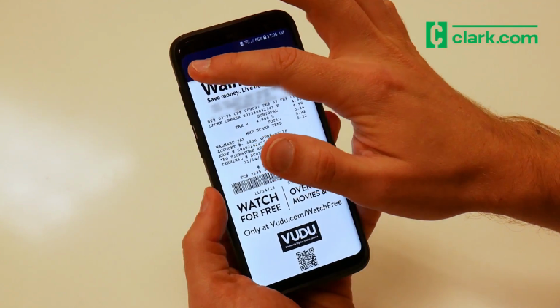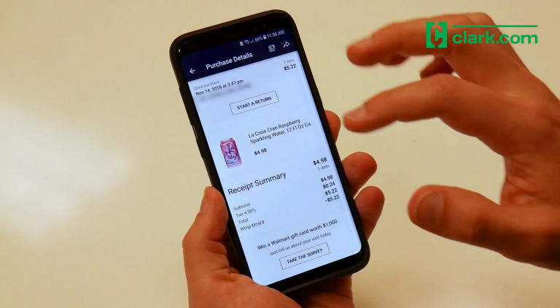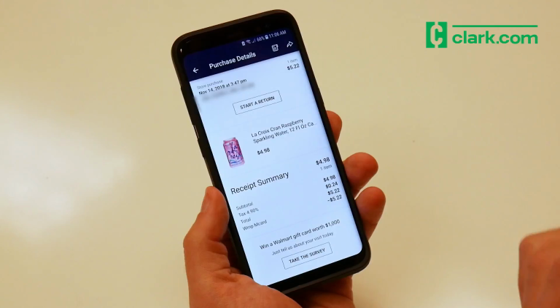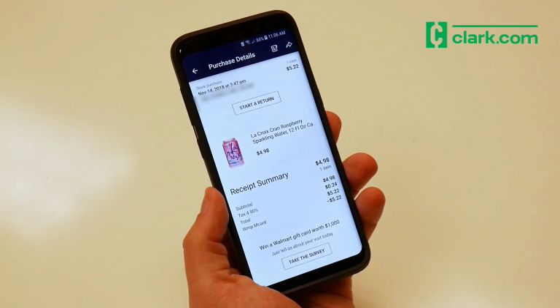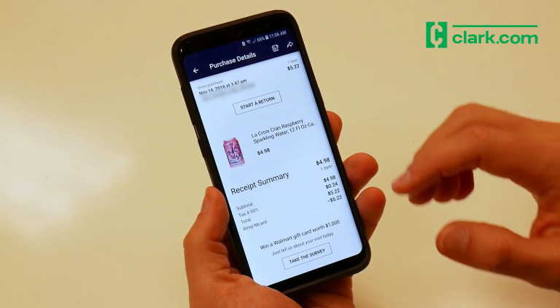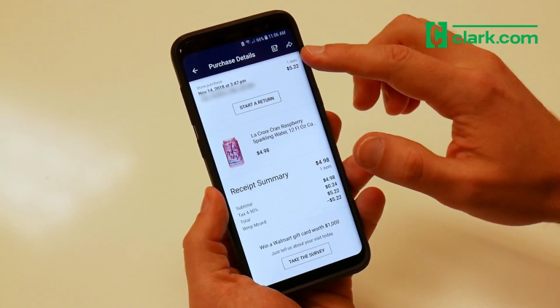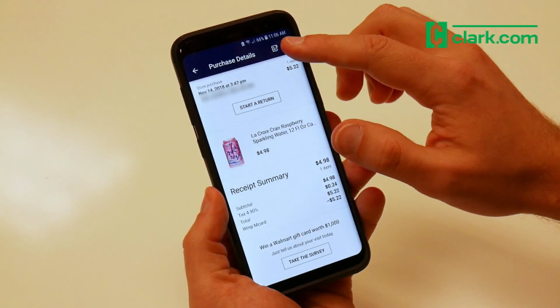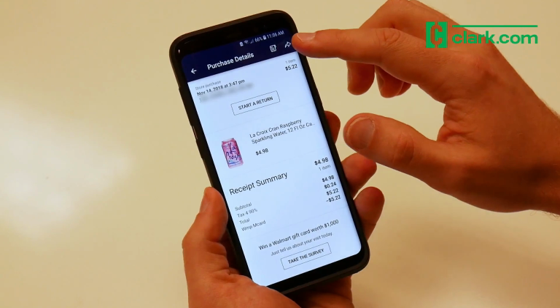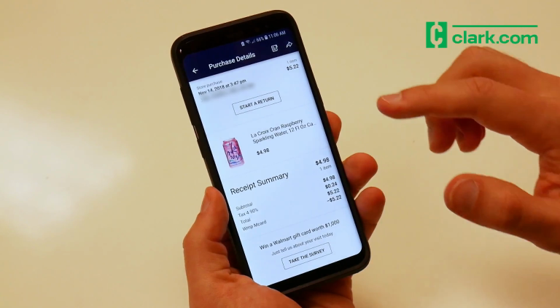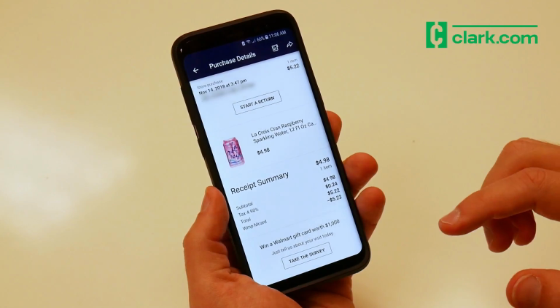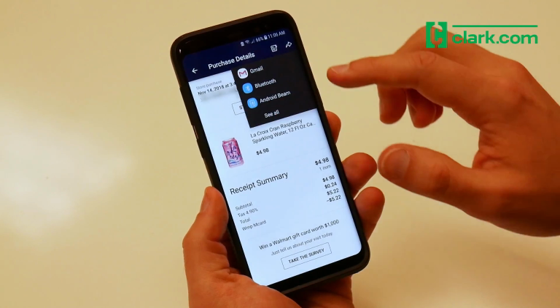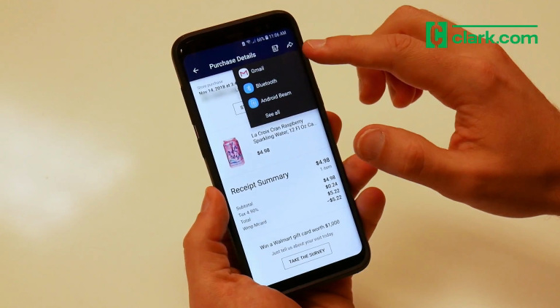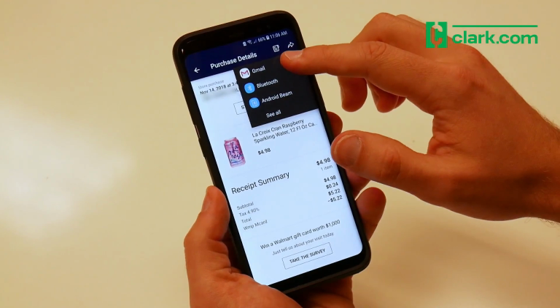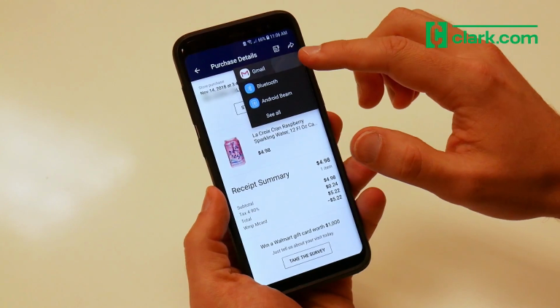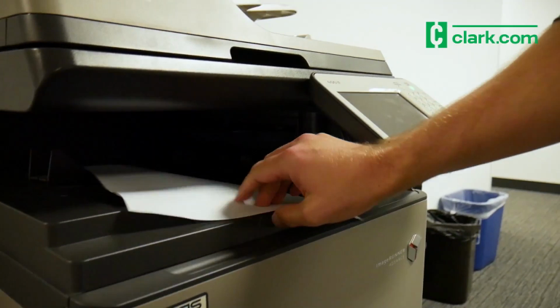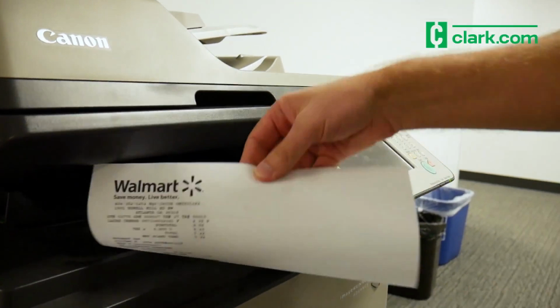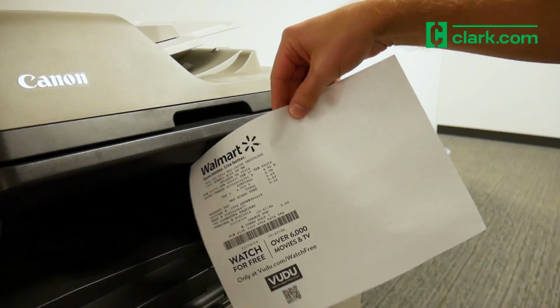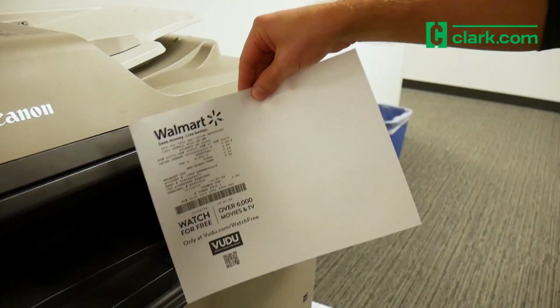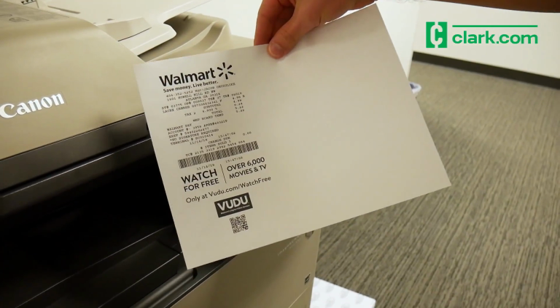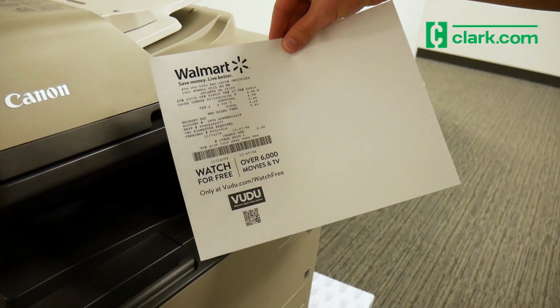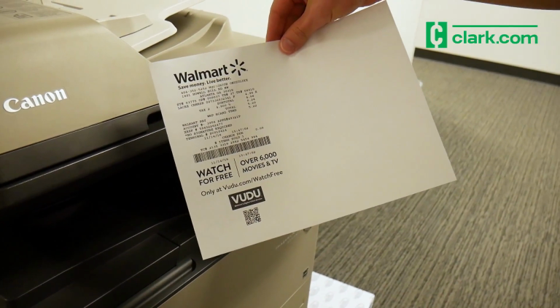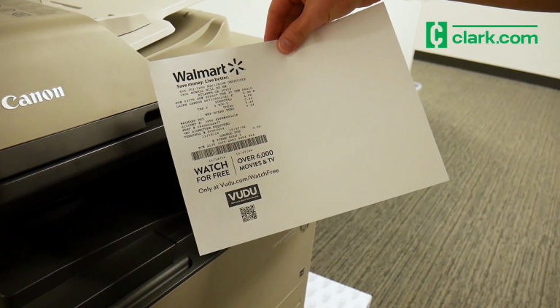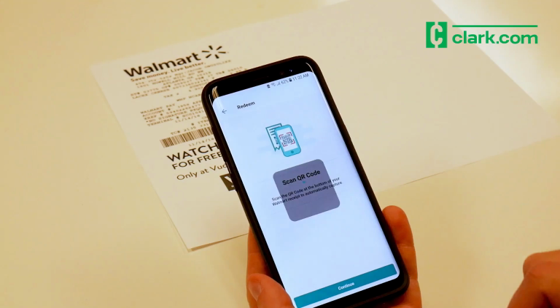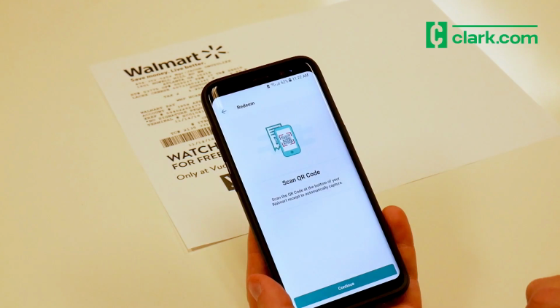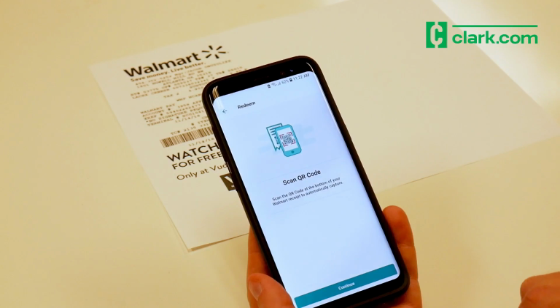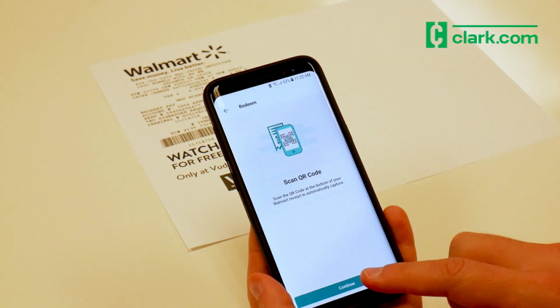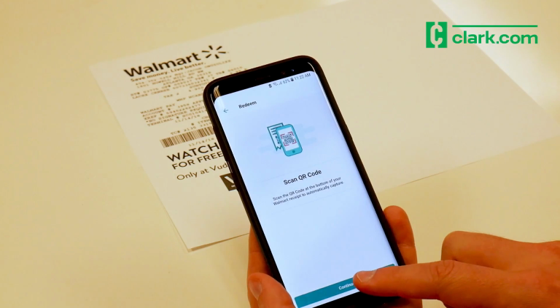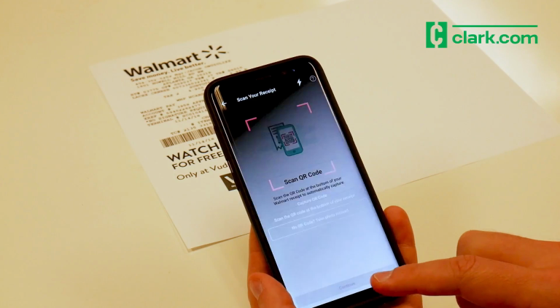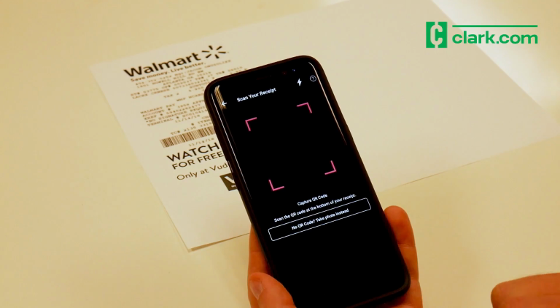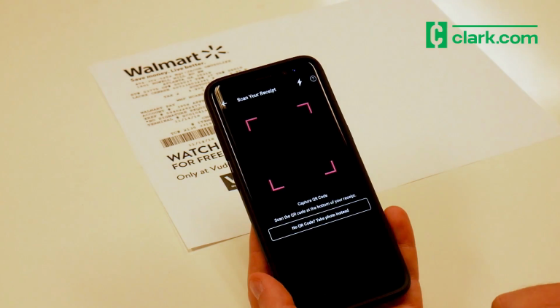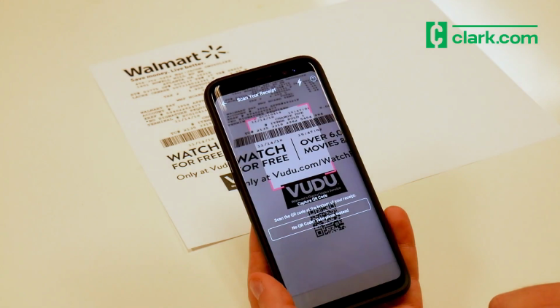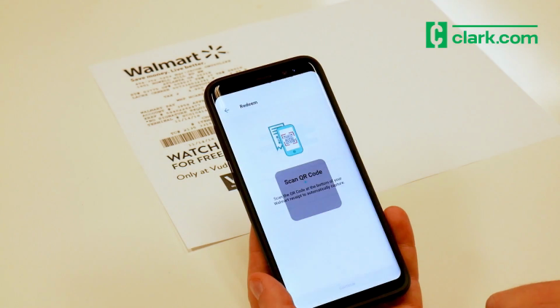Next, click on the share icon and email yourself a copy of the receipt. Then, print a copy of your Walmart e-receipt and use the Ibotta app to scan the QR code at the bottom.